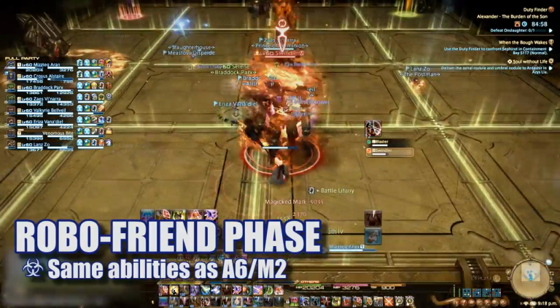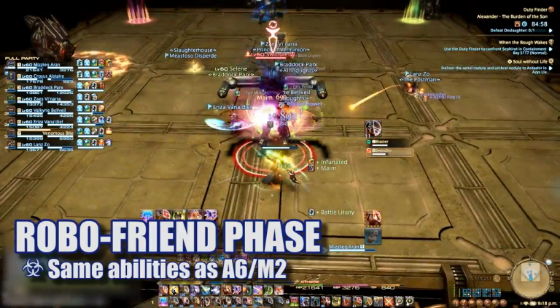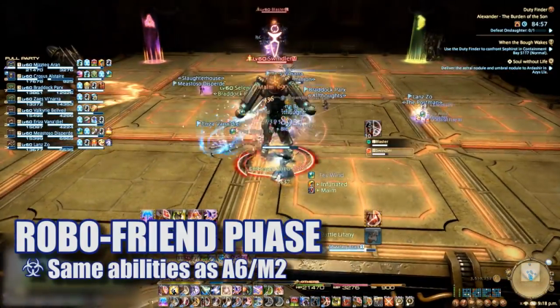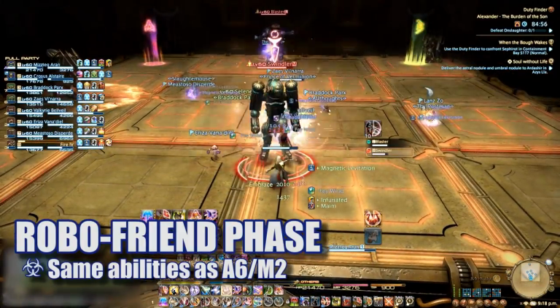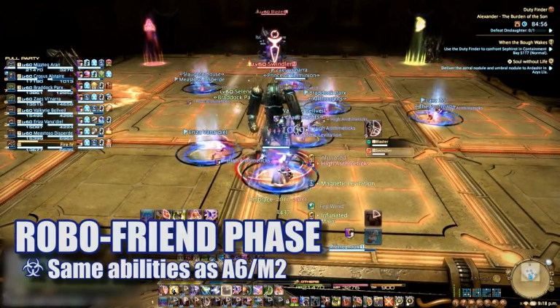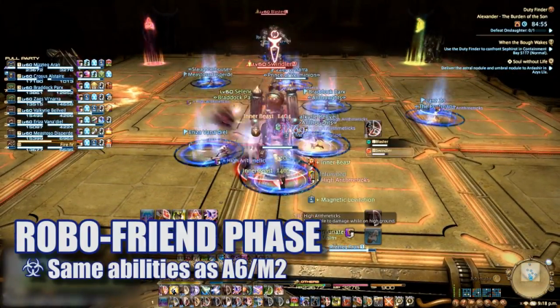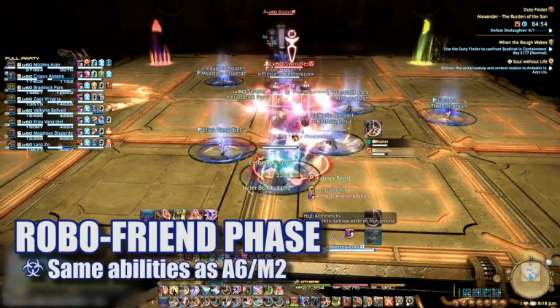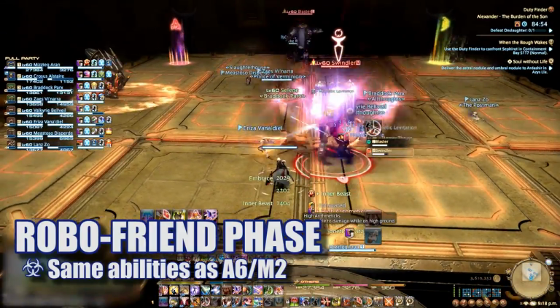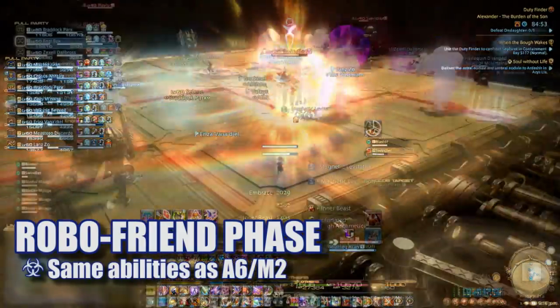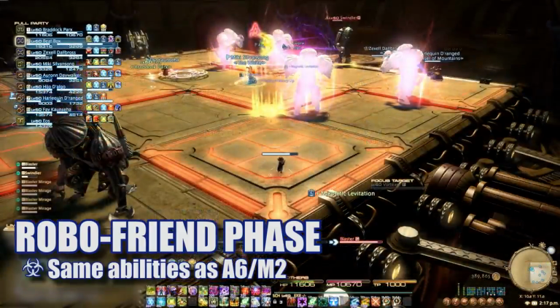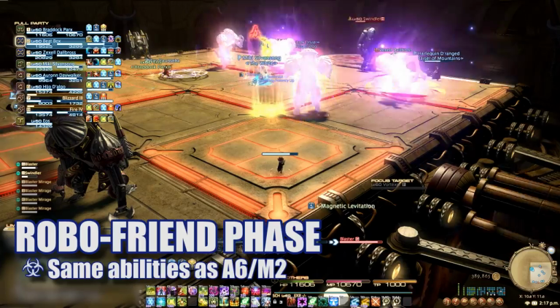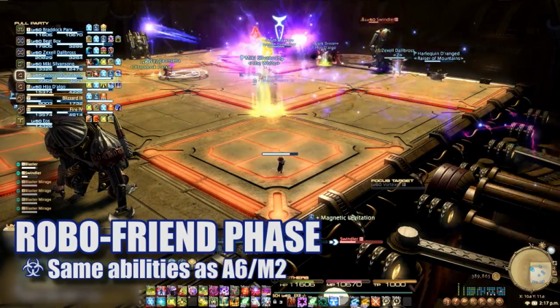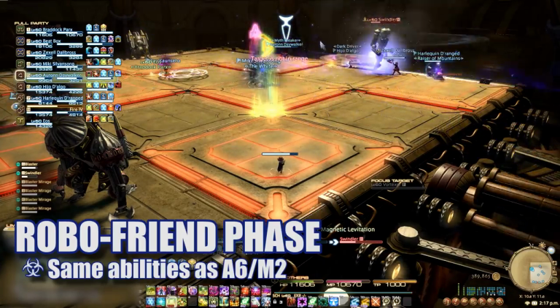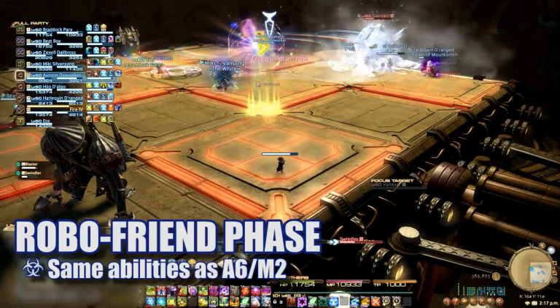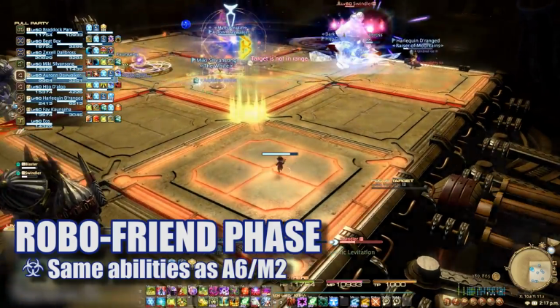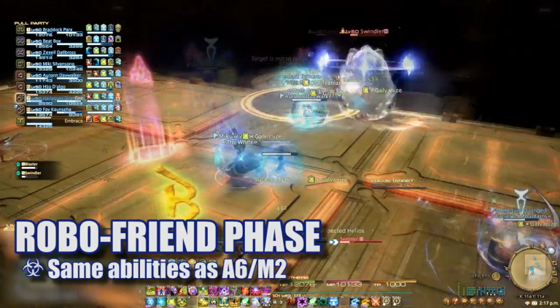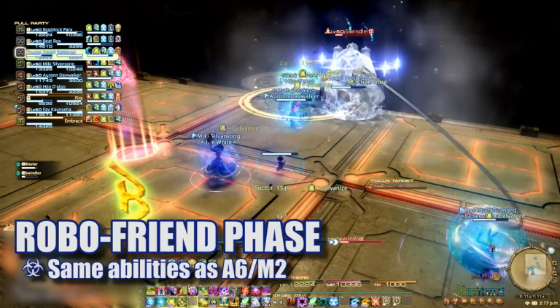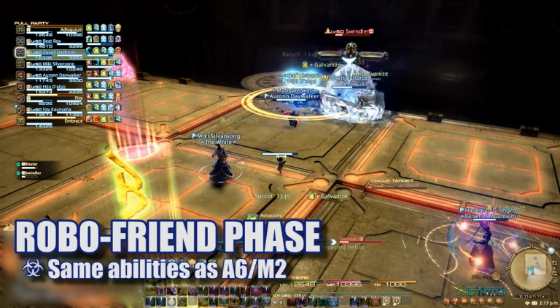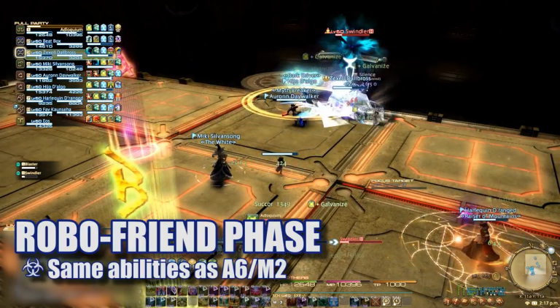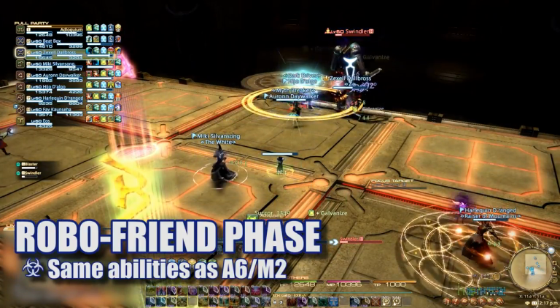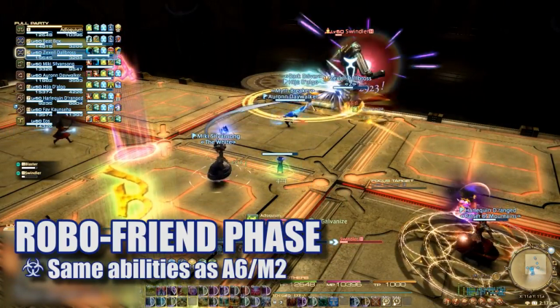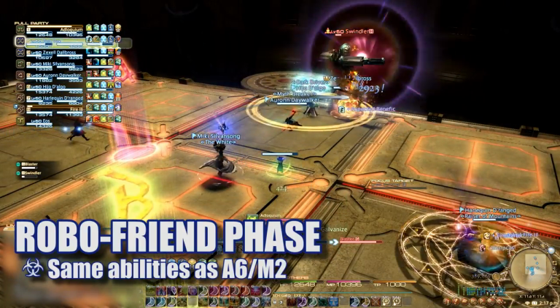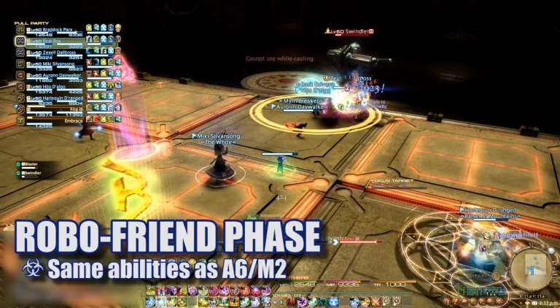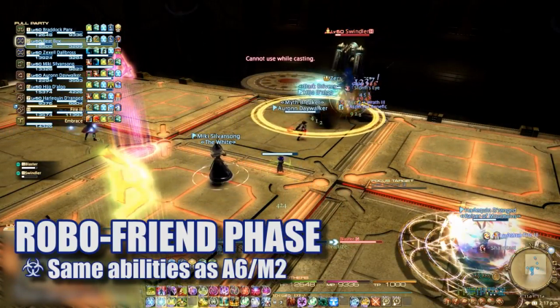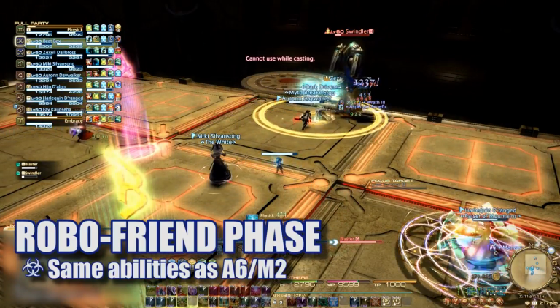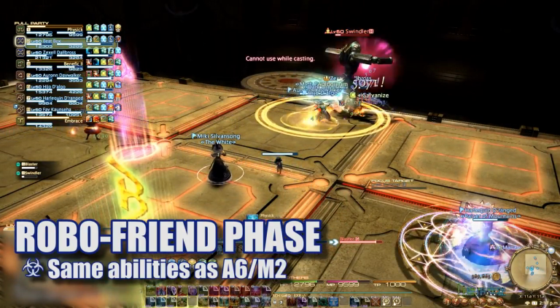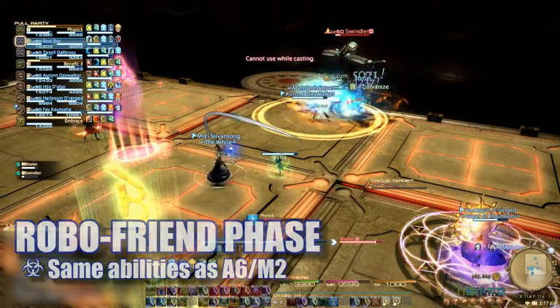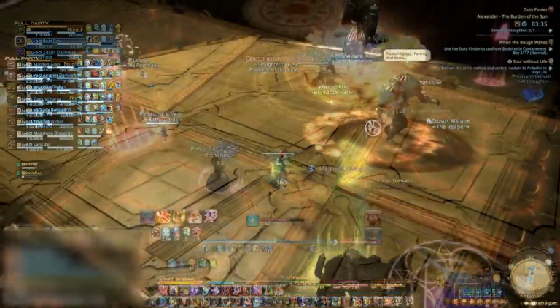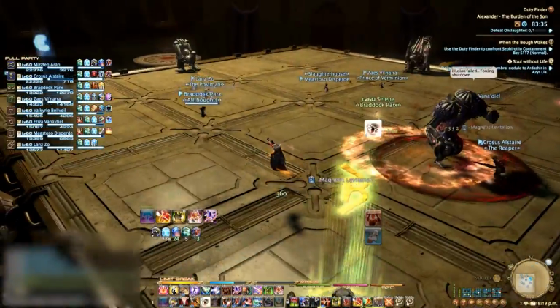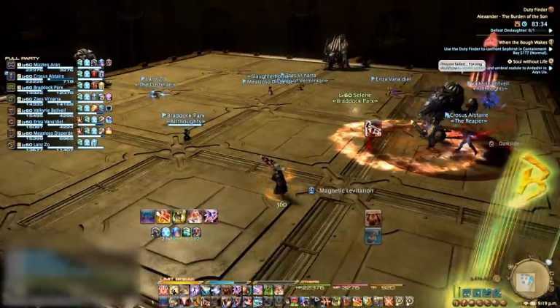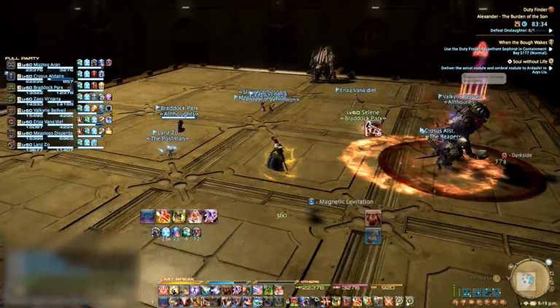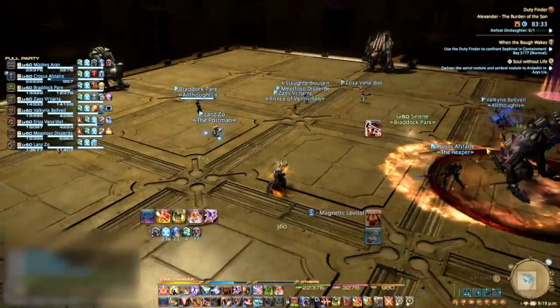Handle your high or low debuffs appropriately and stay out of the way of the charging clones. Players marked with the circle marker will have to stack with the appropriate number of players or stand alone and eat the debuff. Once all four adds are destroyed, the fight is finally over.